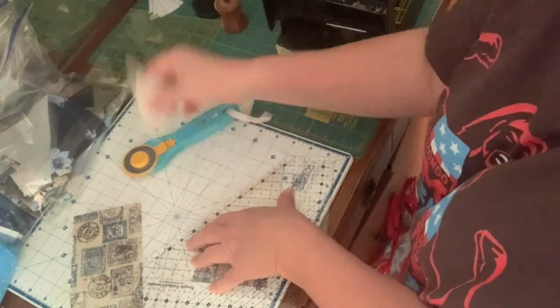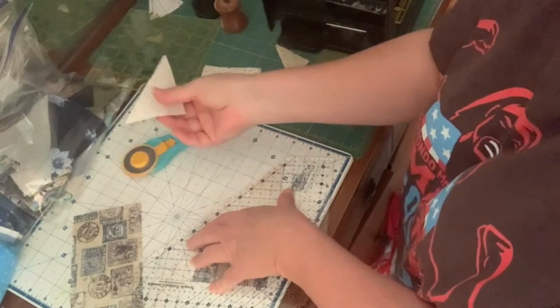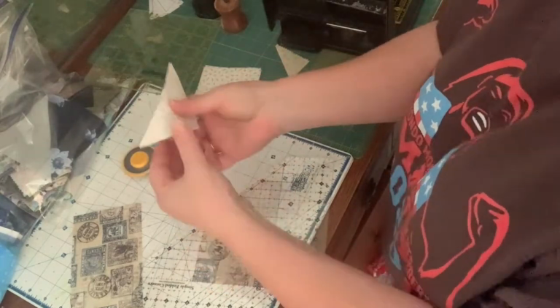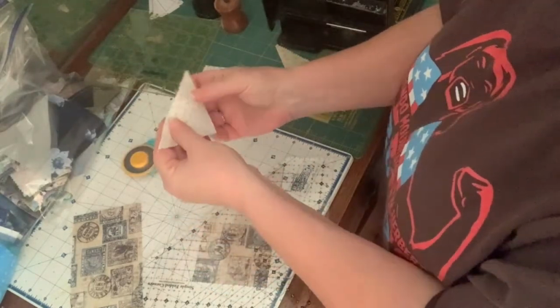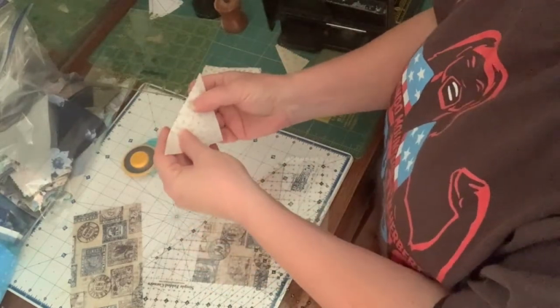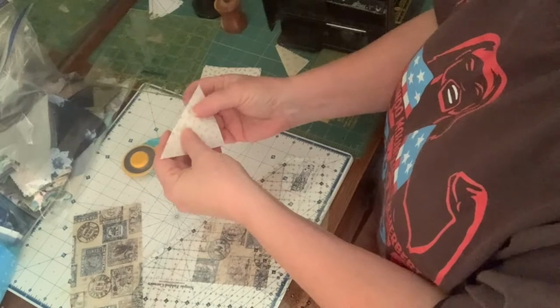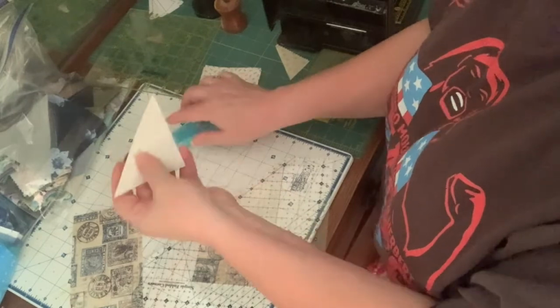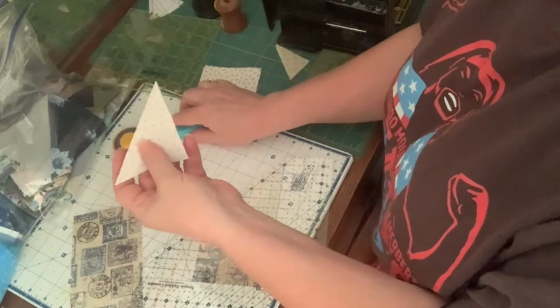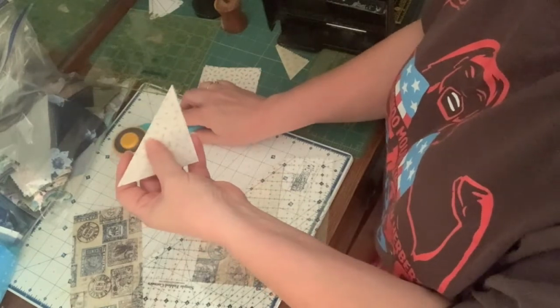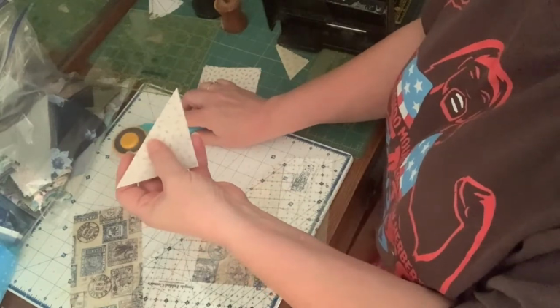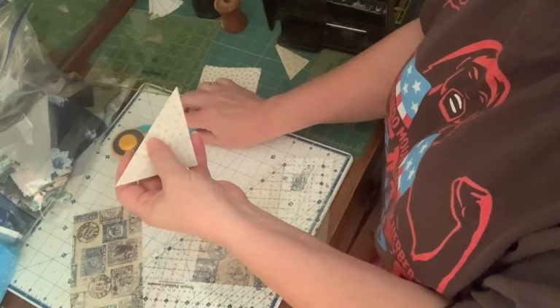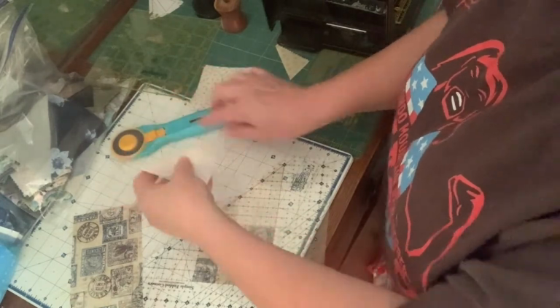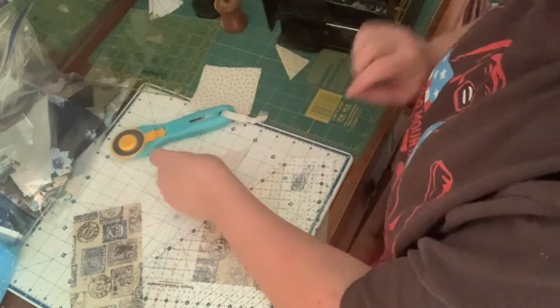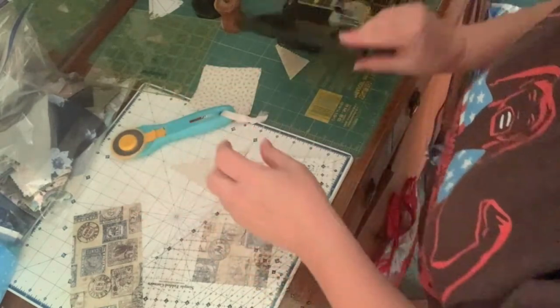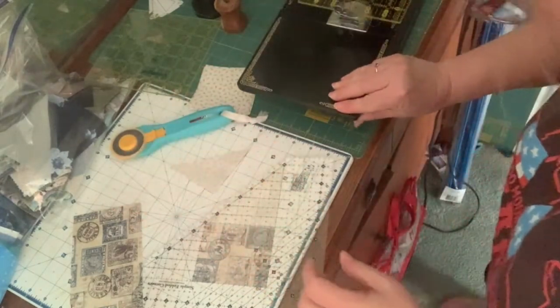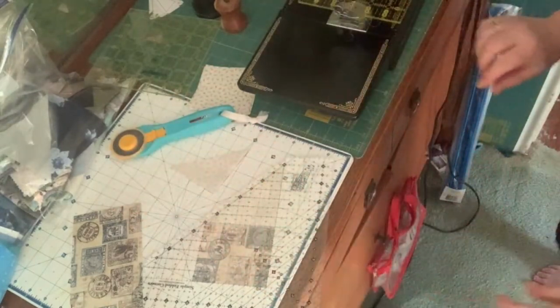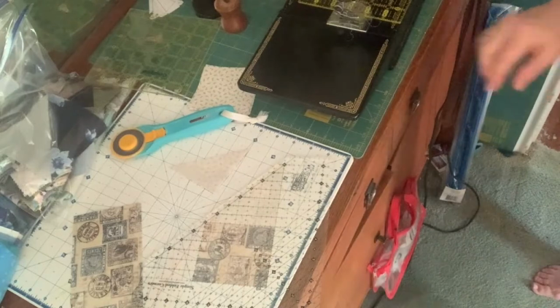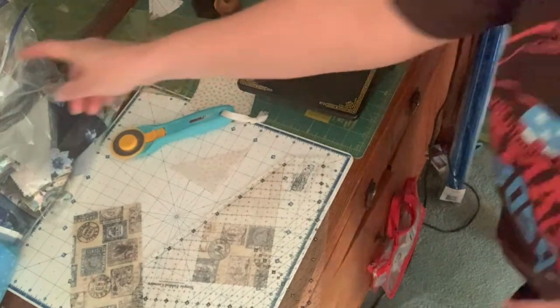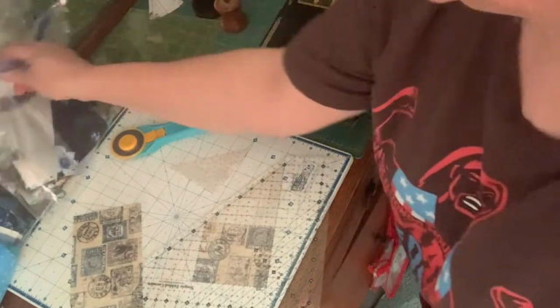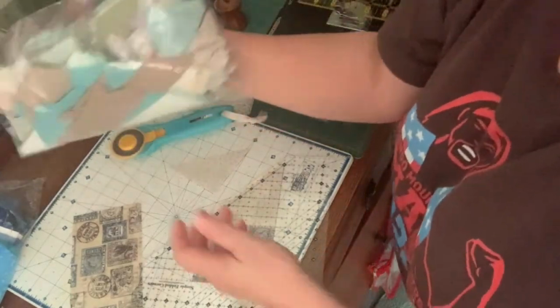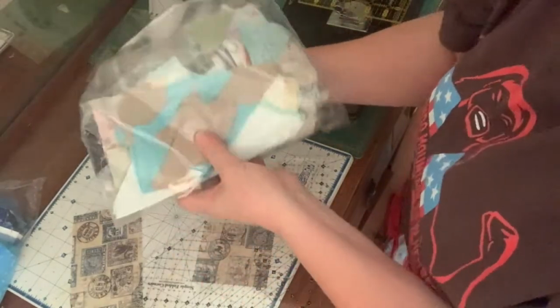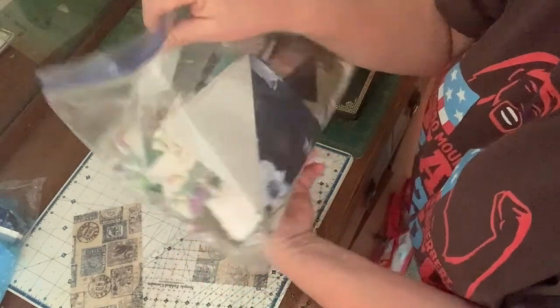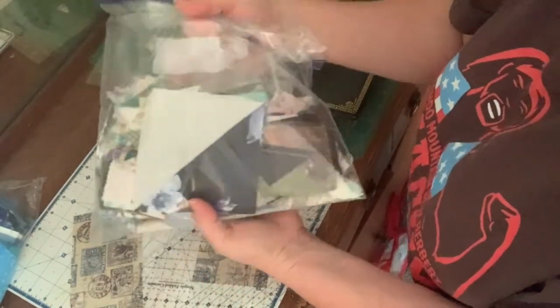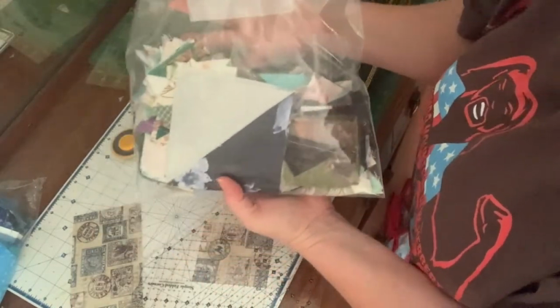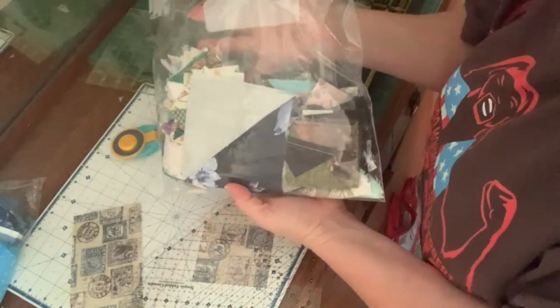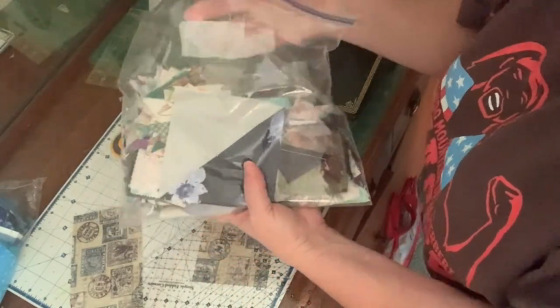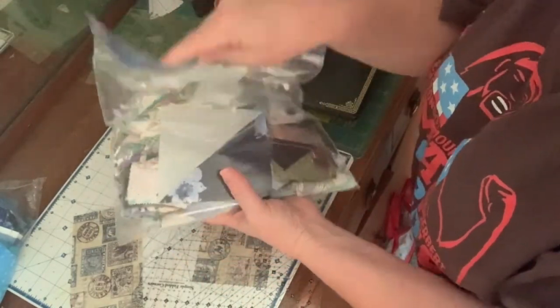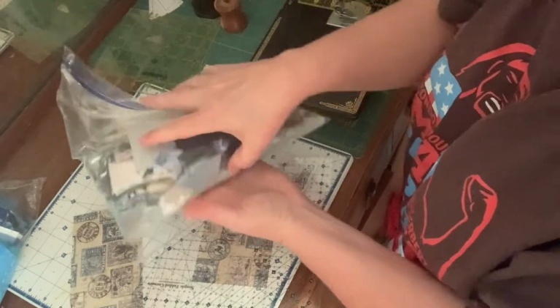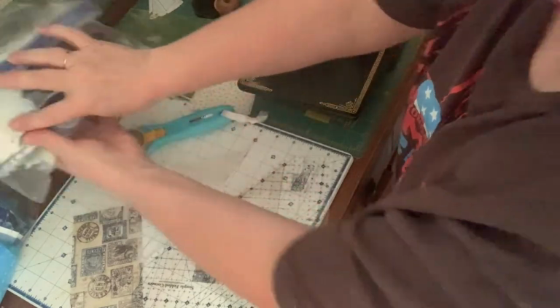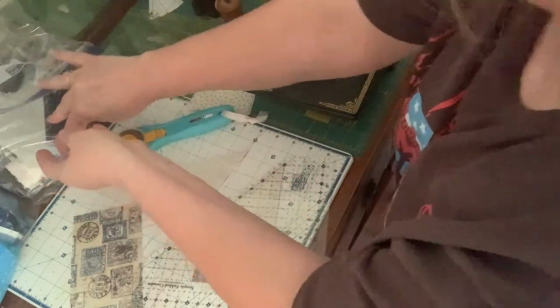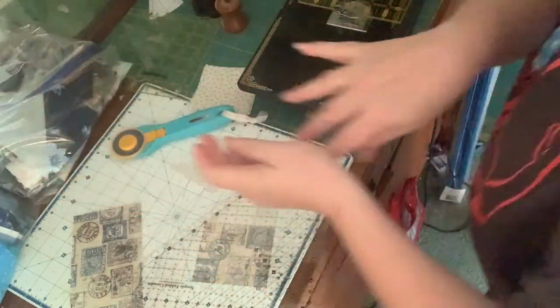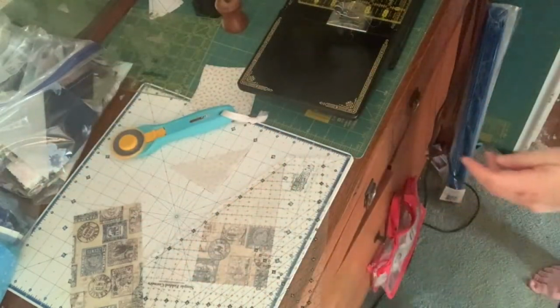I end up with a bonus scrap half square triangle, which I'm going to sew first because I am saving them. I've got a bag full, and this bag will end up being turned into a scrappy quilt.